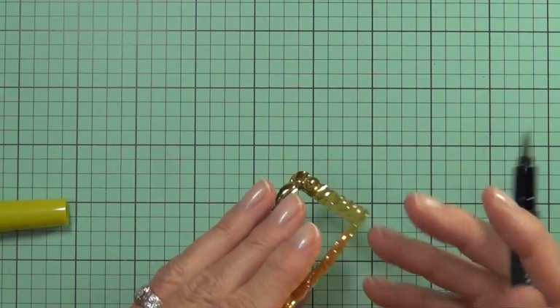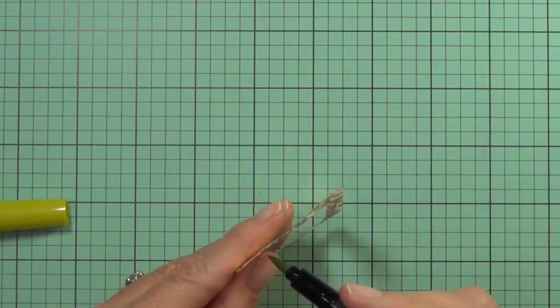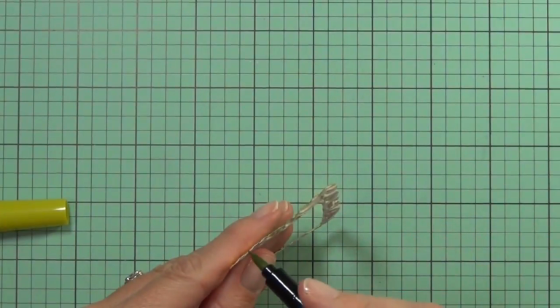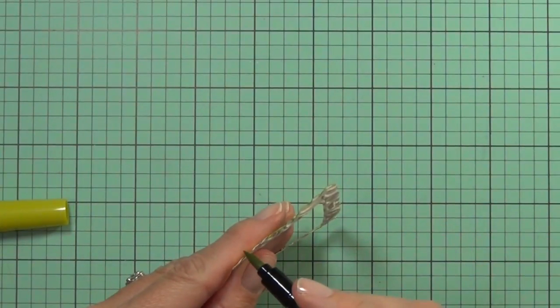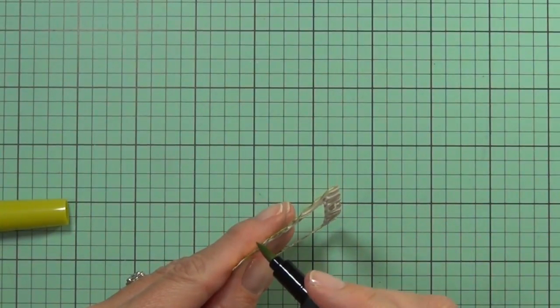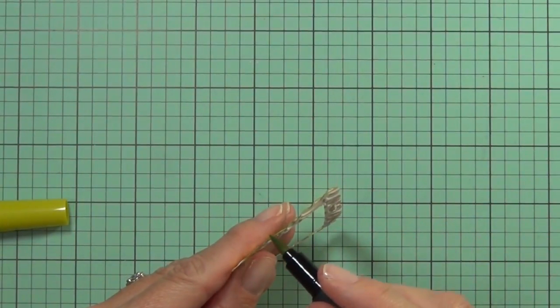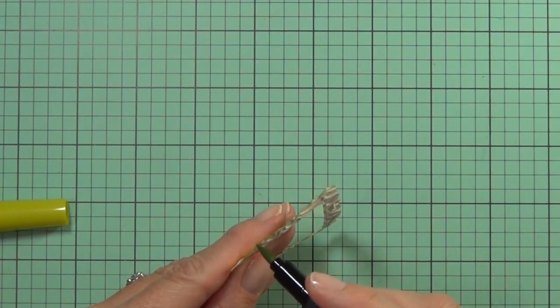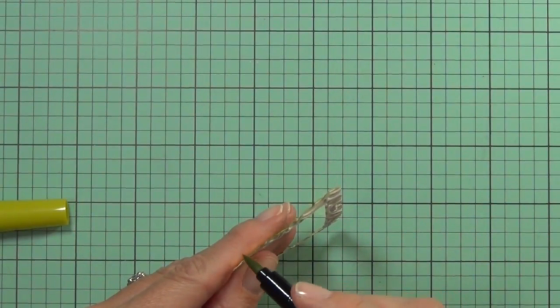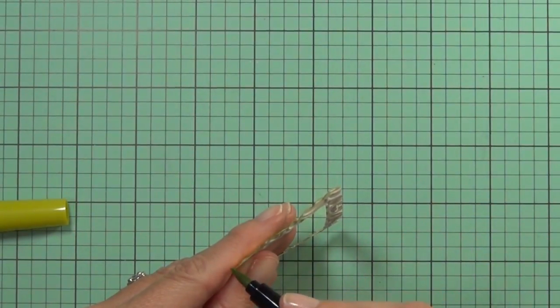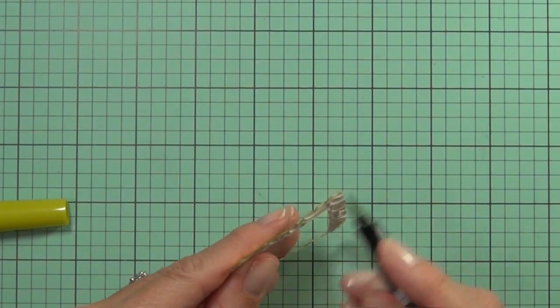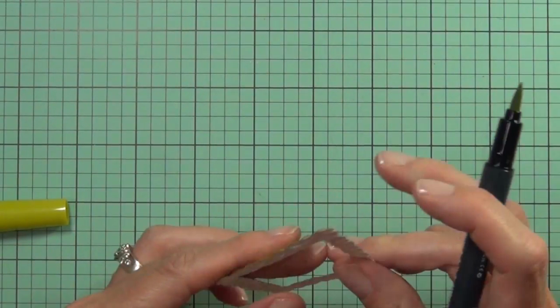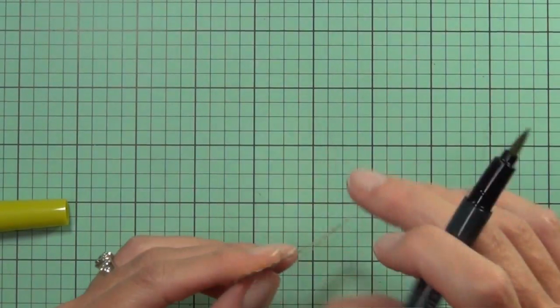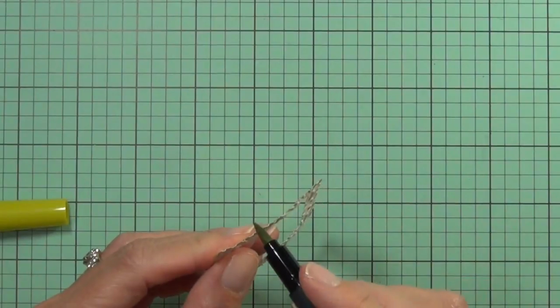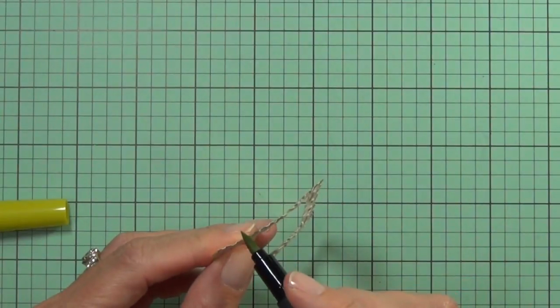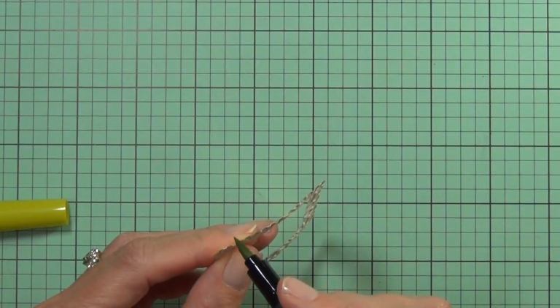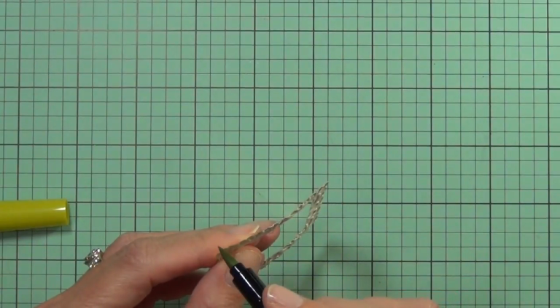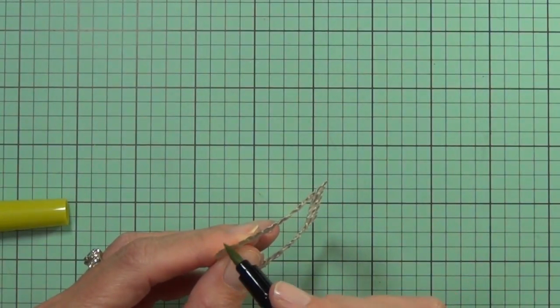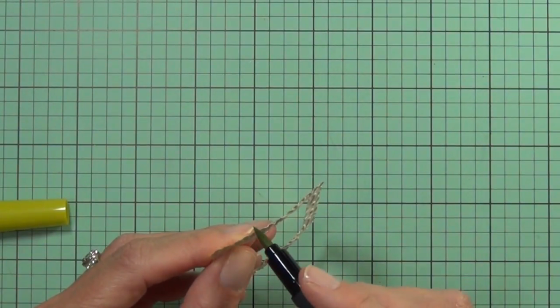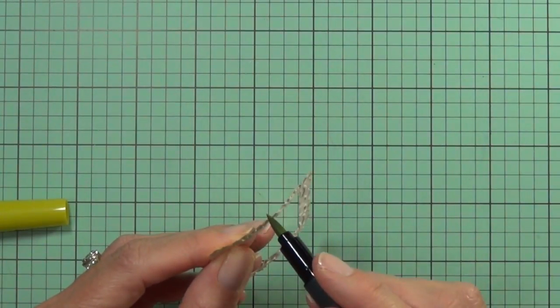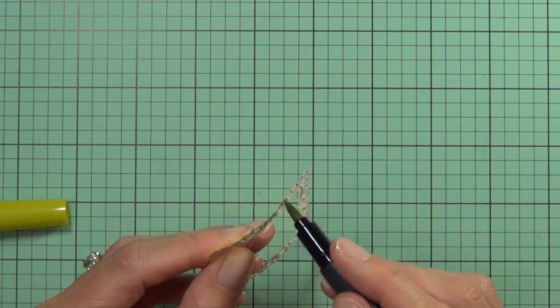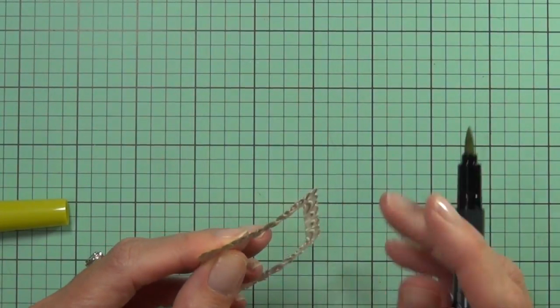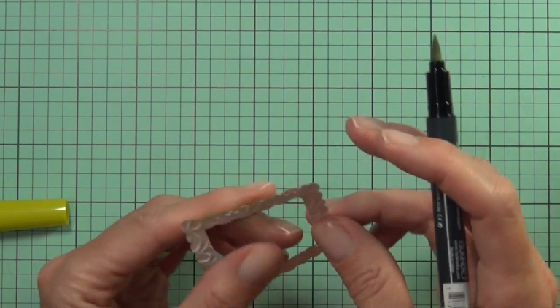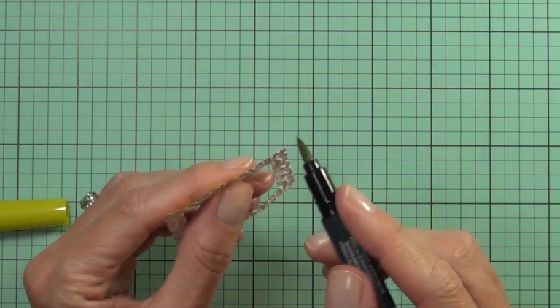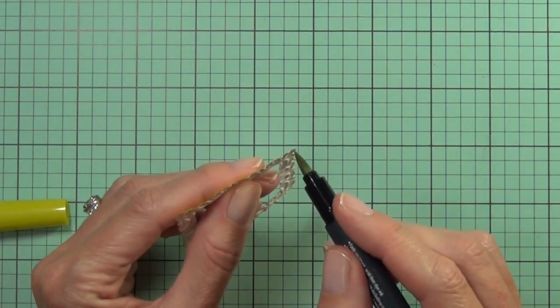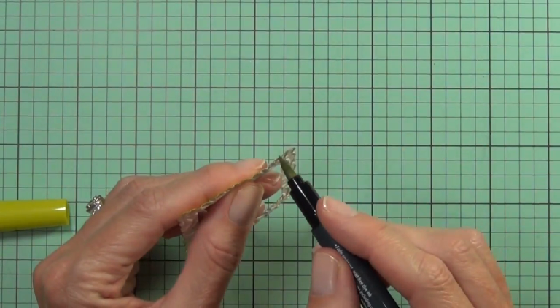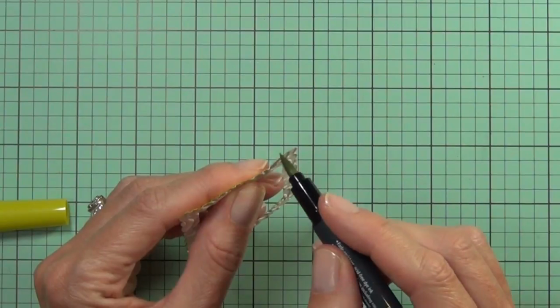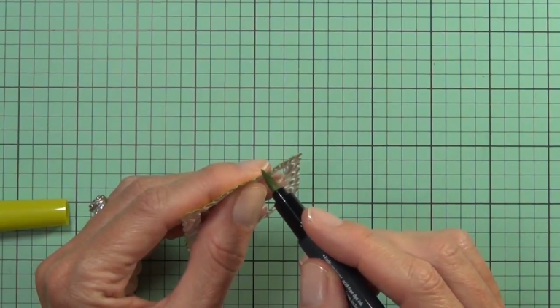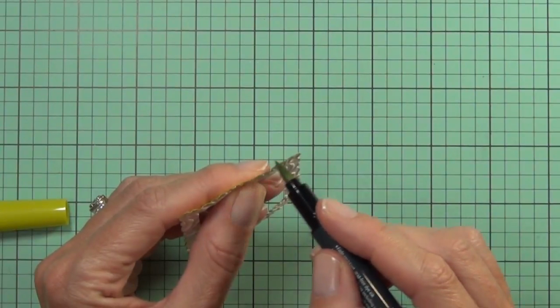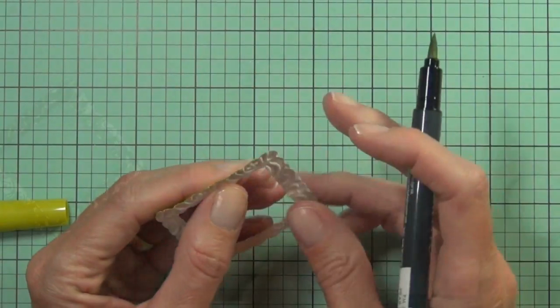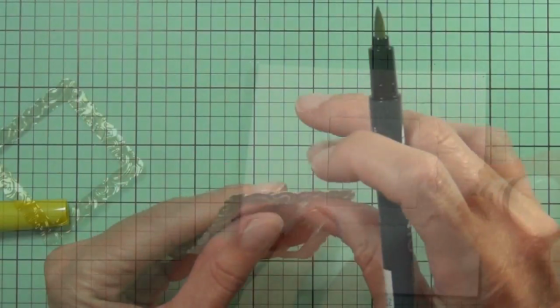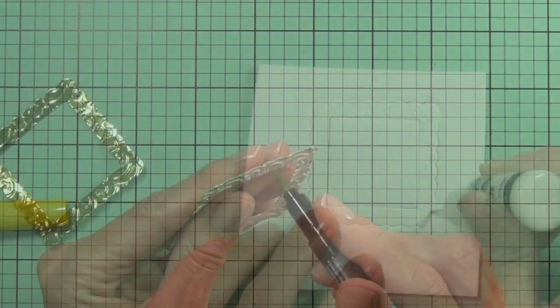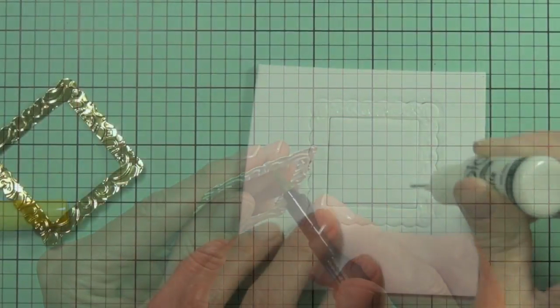I decided just to use a green marker called Pear Tart — it's a Memento marker — just to mark around the edge. I find that green works really well when you're edging or trying to match gold, as it's got that green tinge to it and it works much better than black or grey.